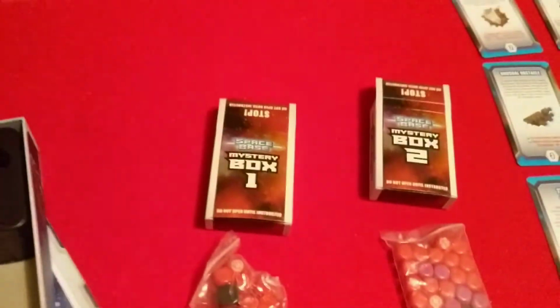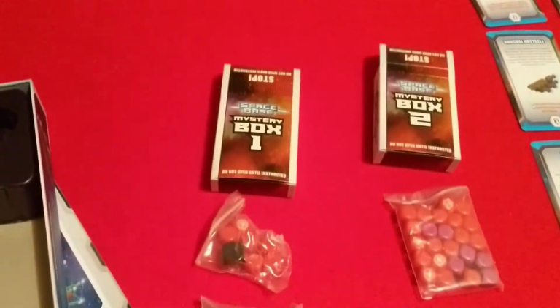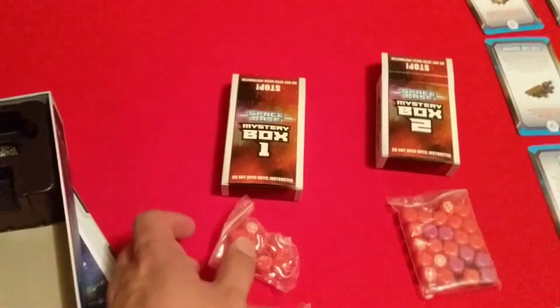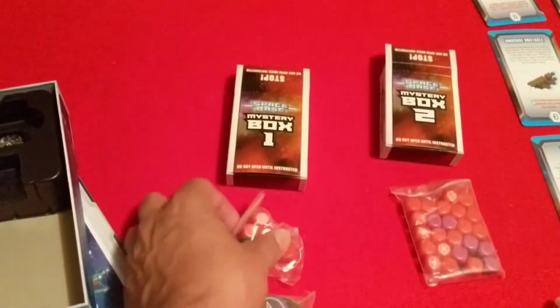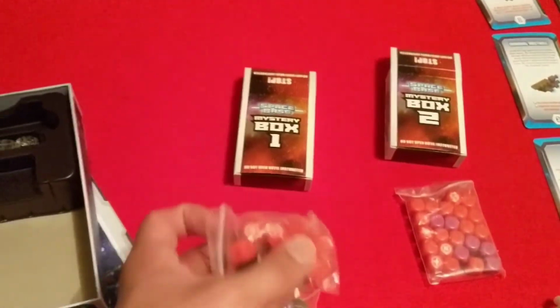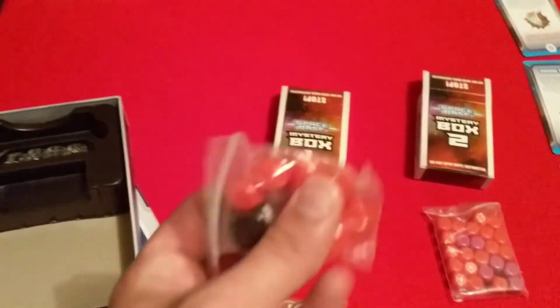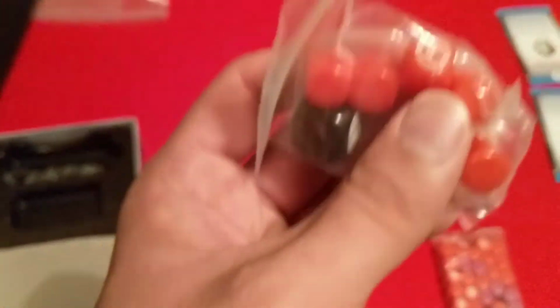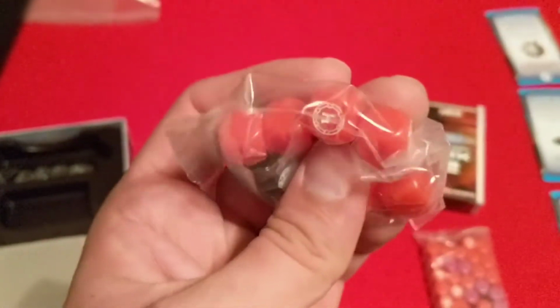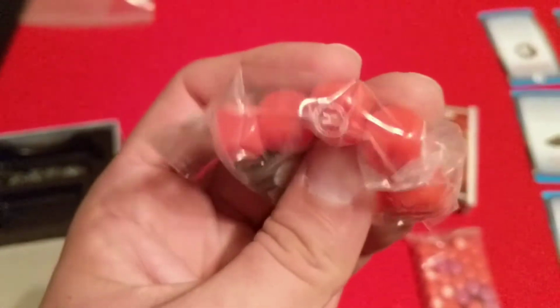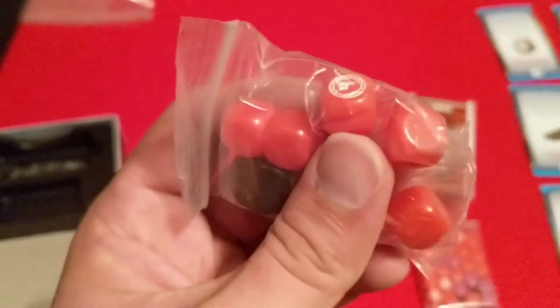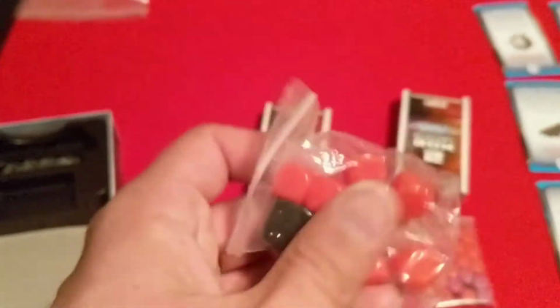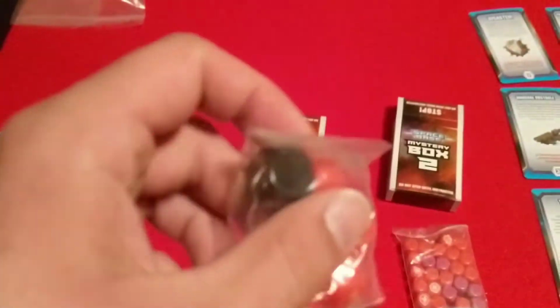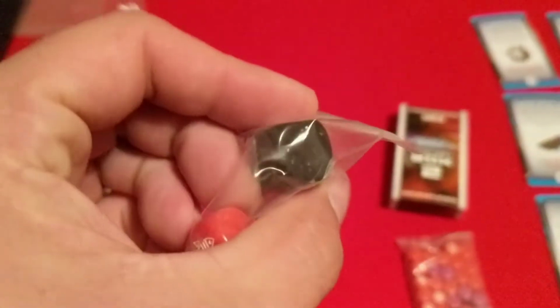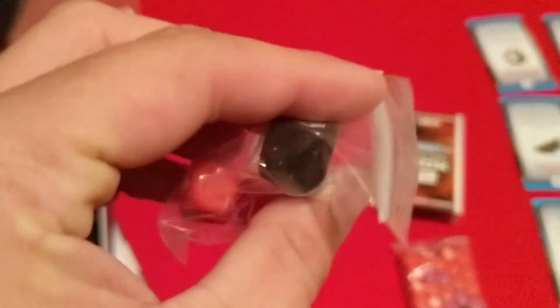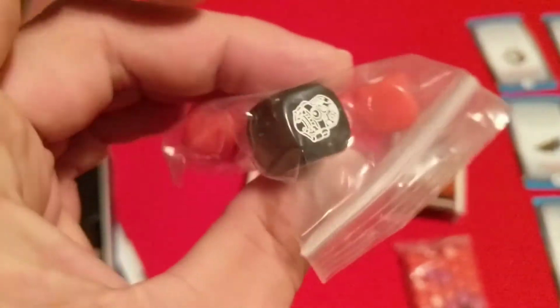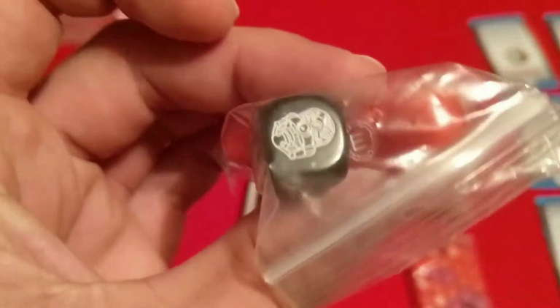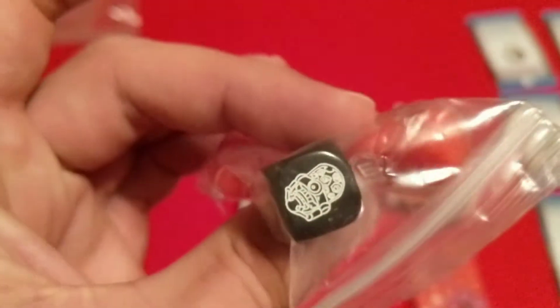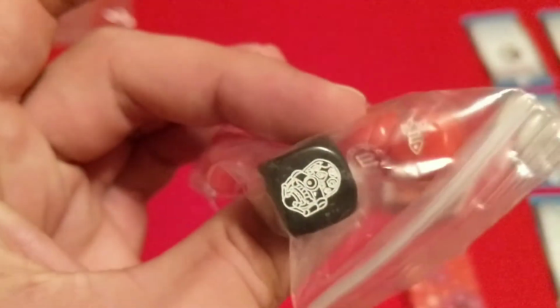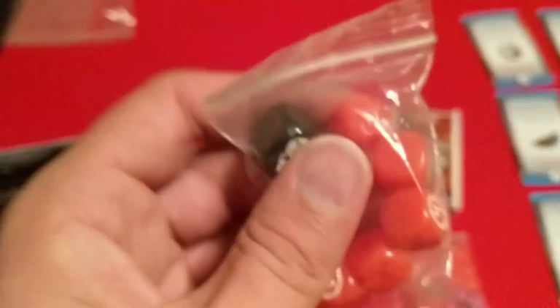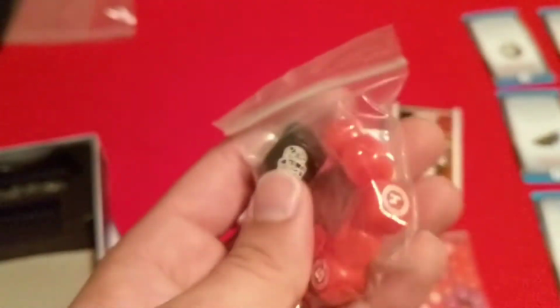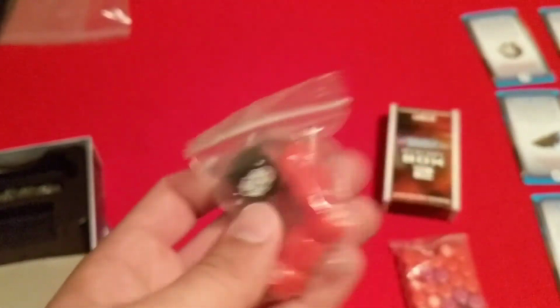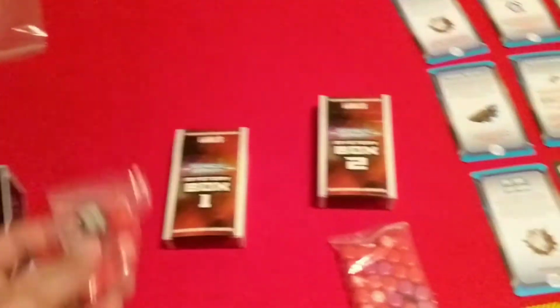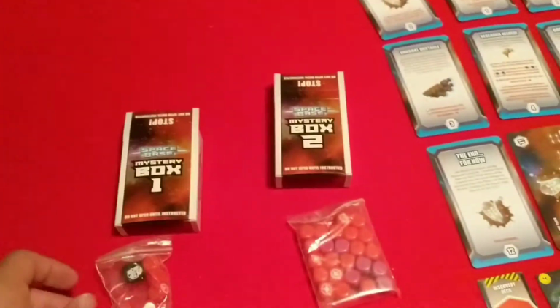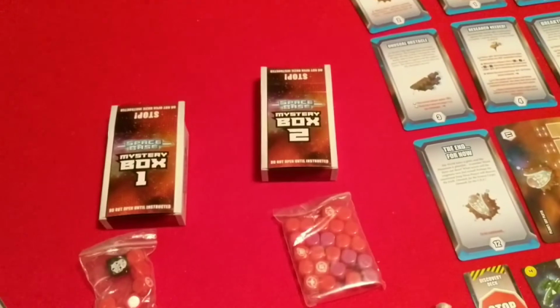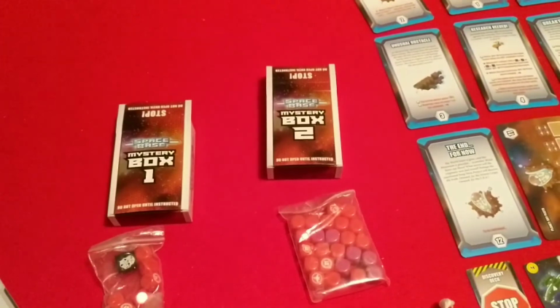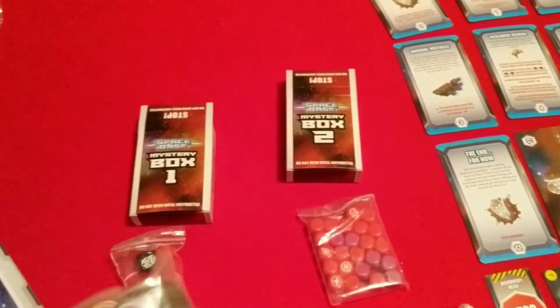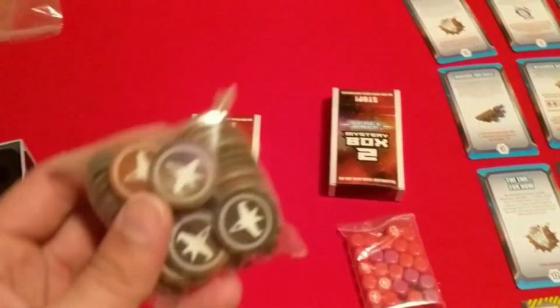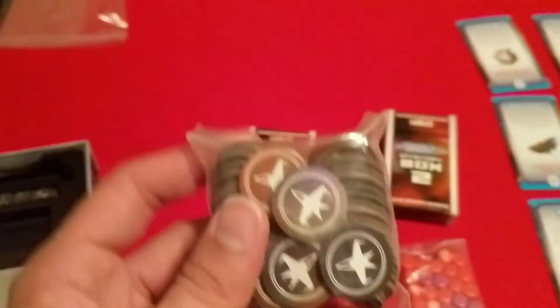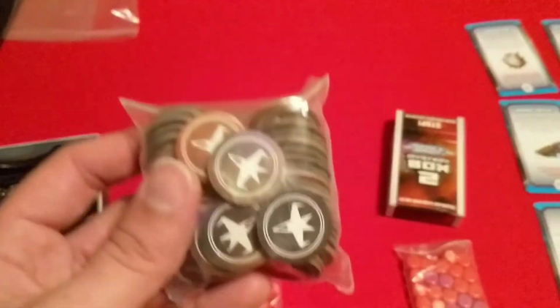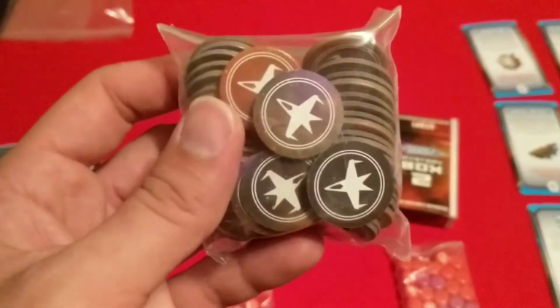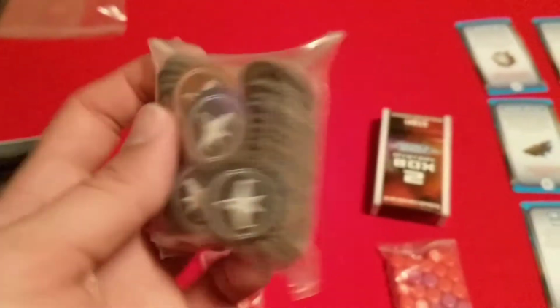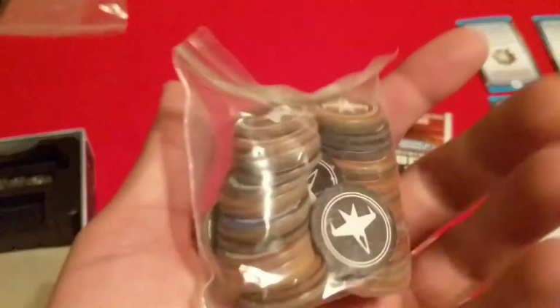Inside of Mystery Box 1, you have some tiny dice and another dice here. Don't know what they're for, but that's what's in there, along with all these tokens.